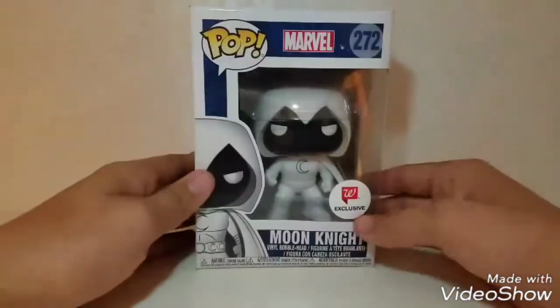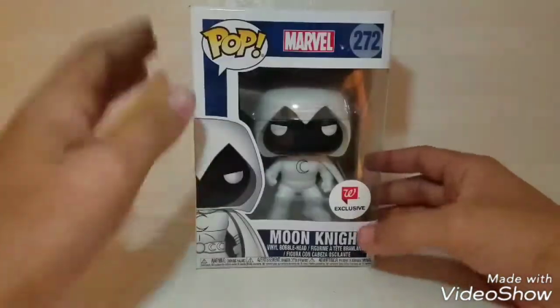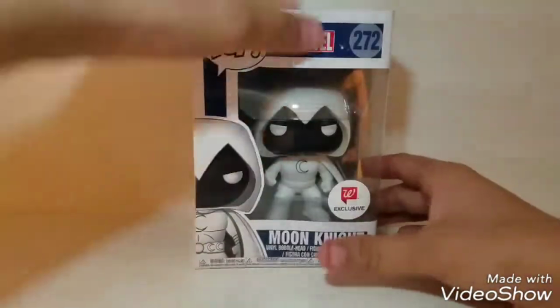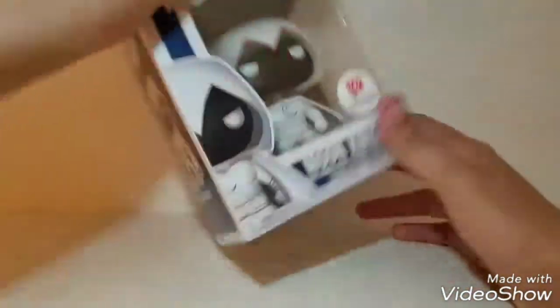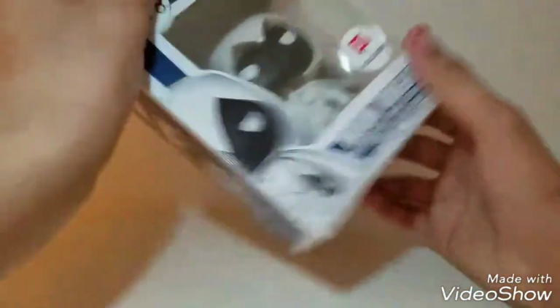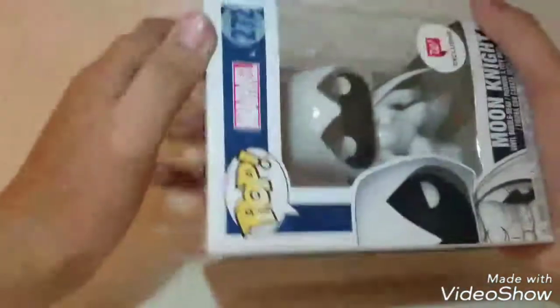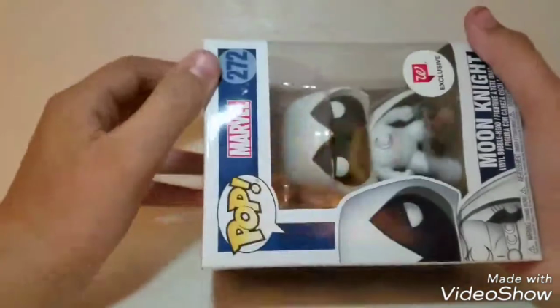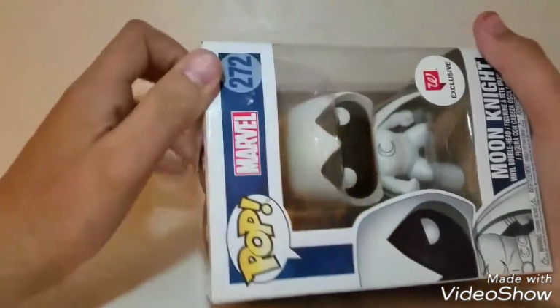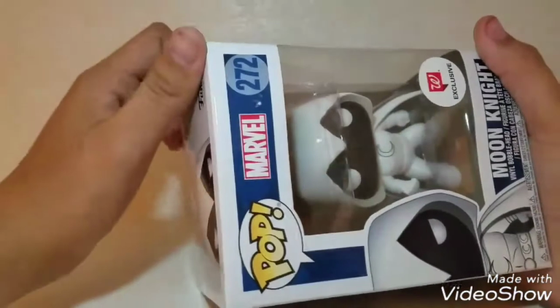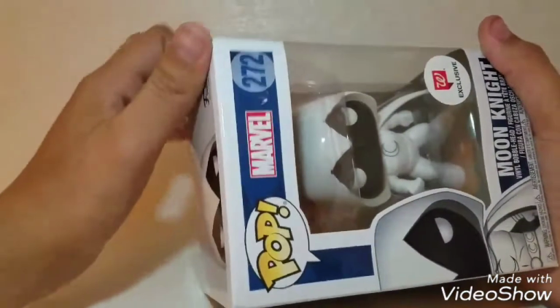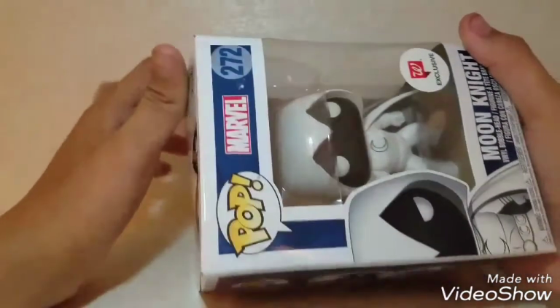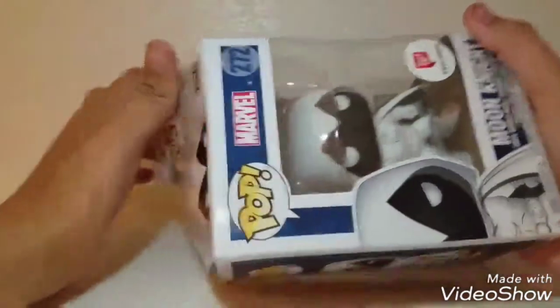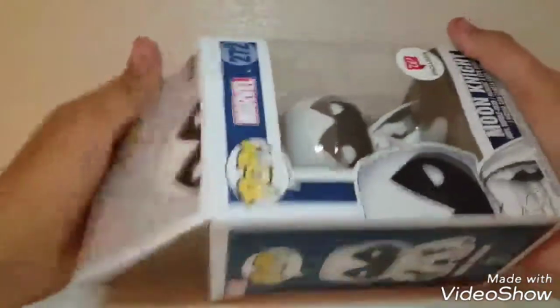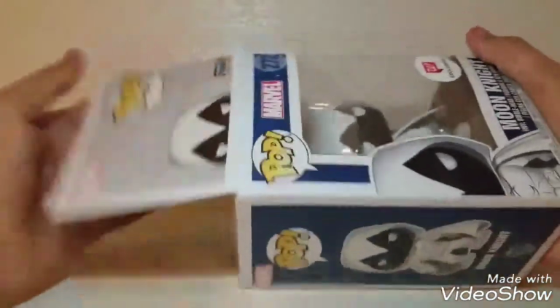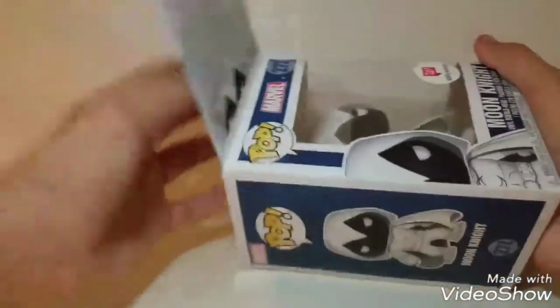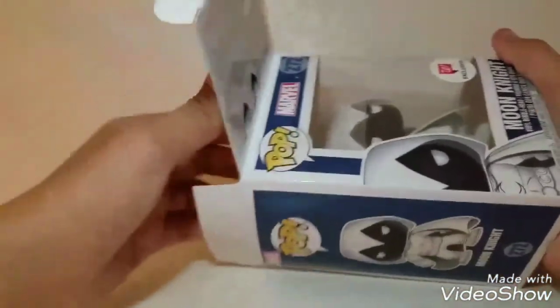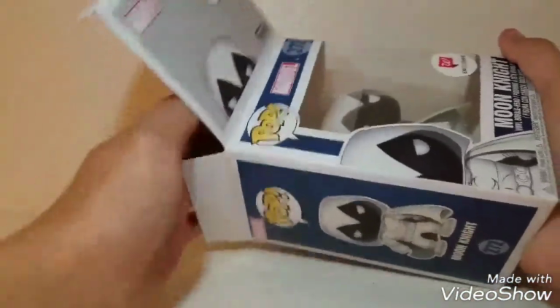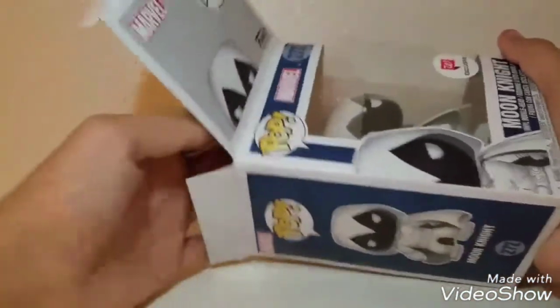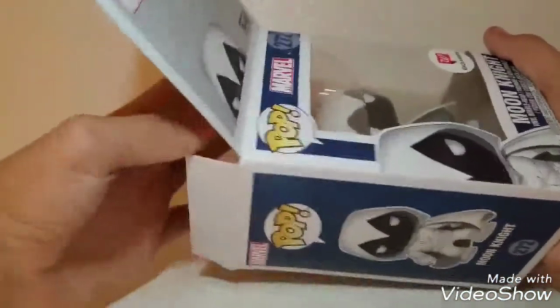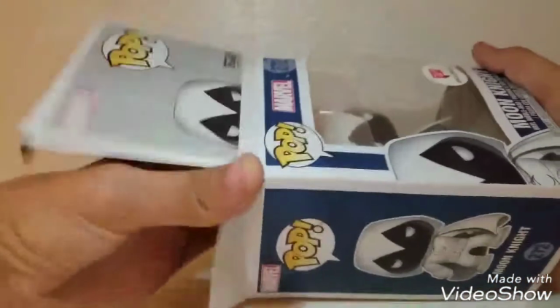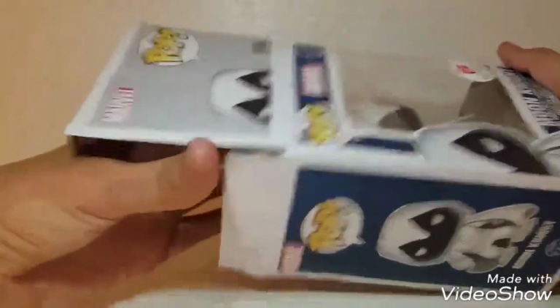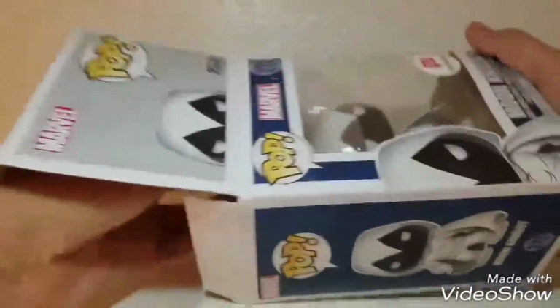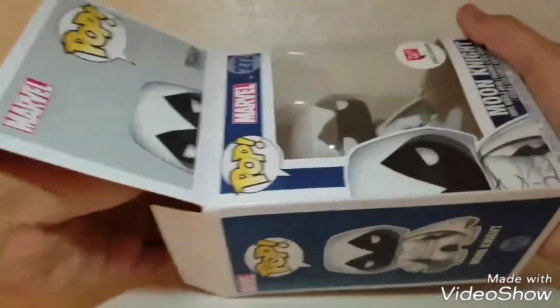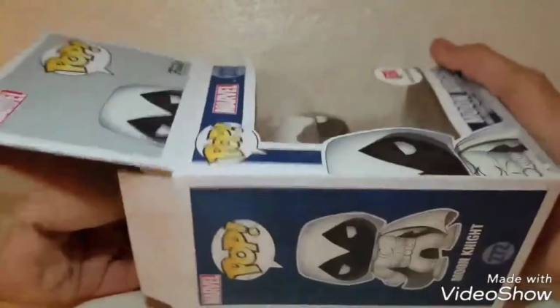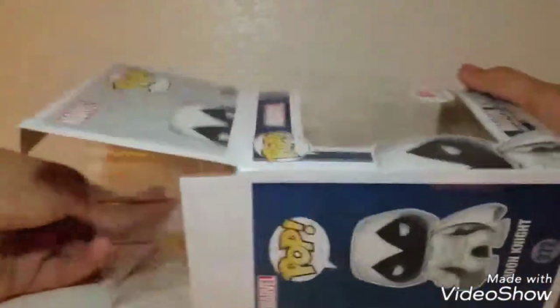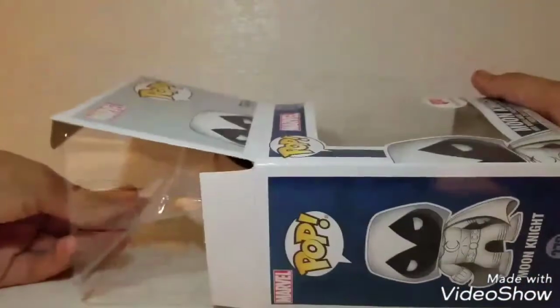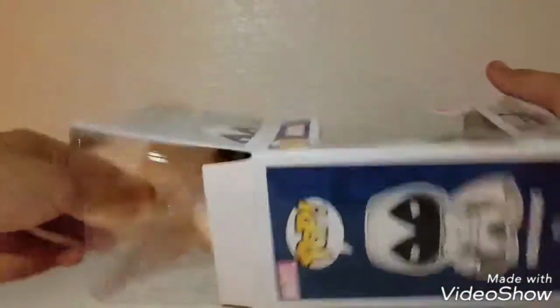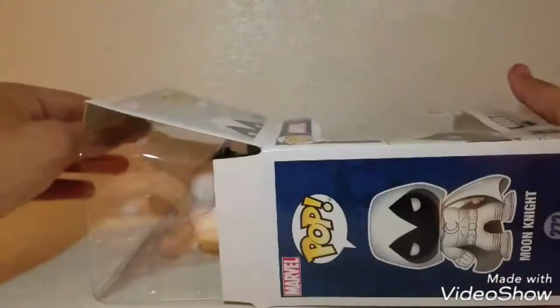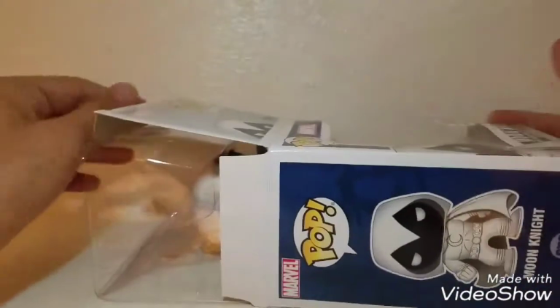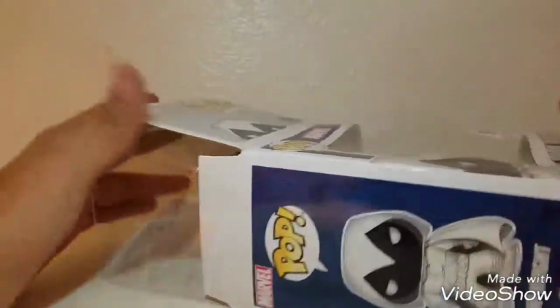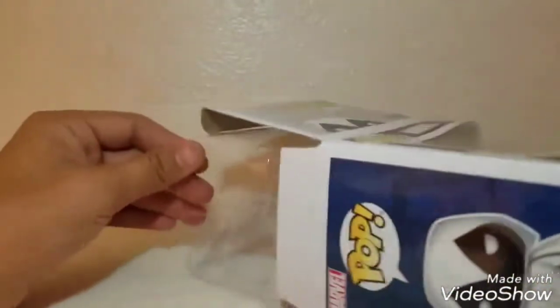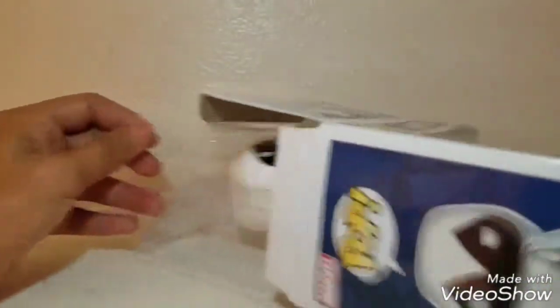Let's go ahead and open them up, as this is a review and we are reviewing the figure — and there wouldn't be much of a review without showing off the figure.